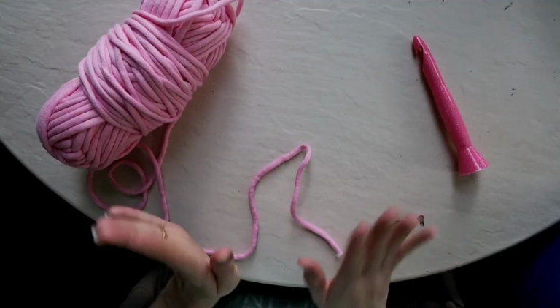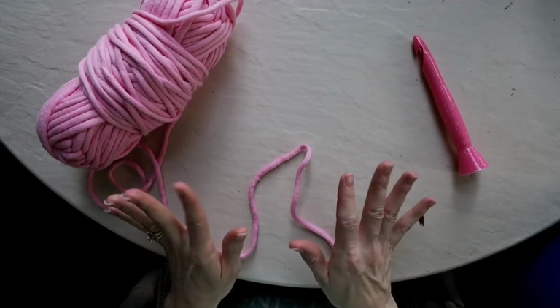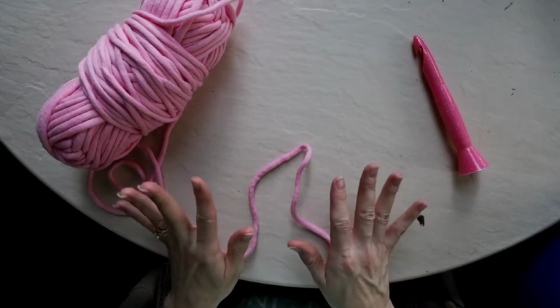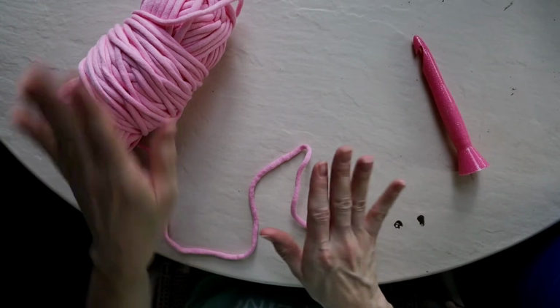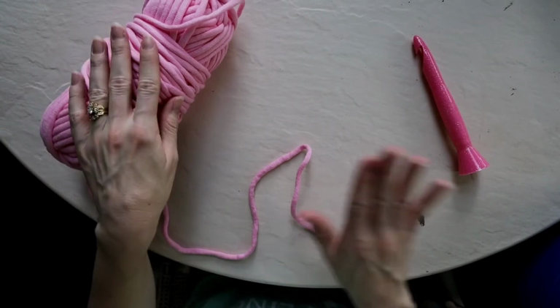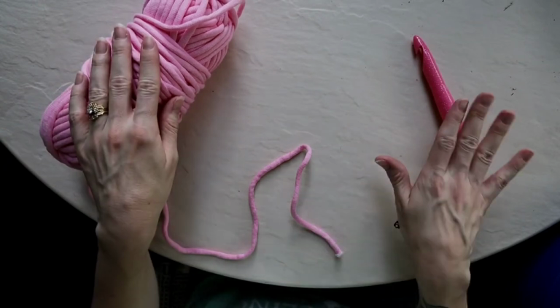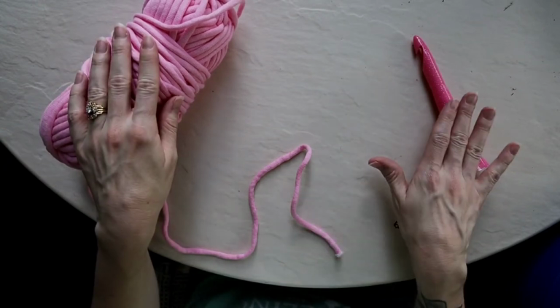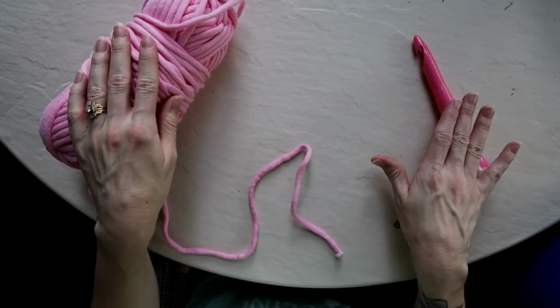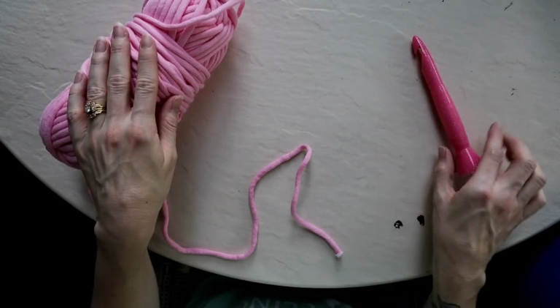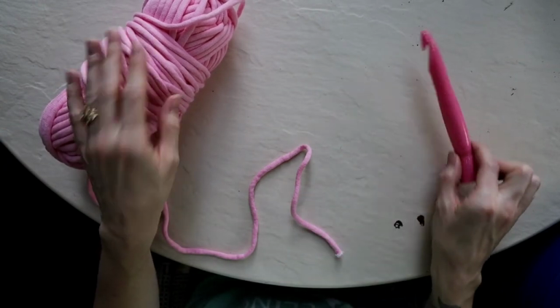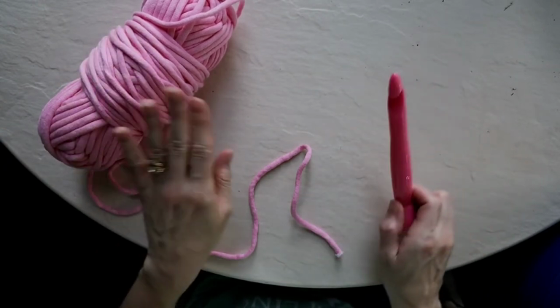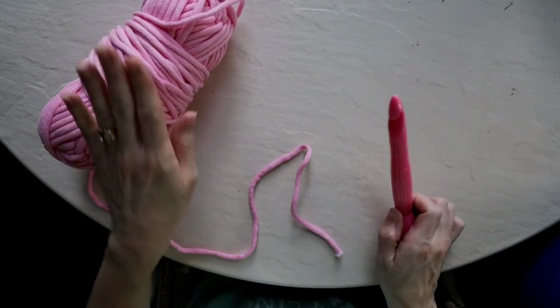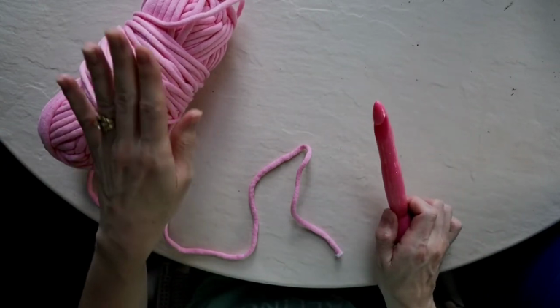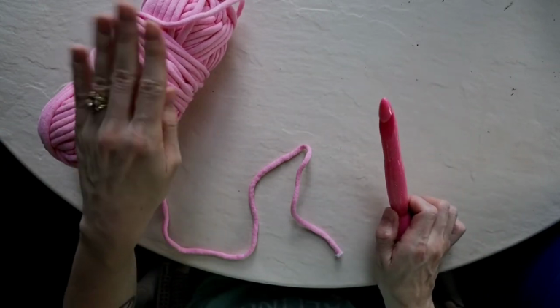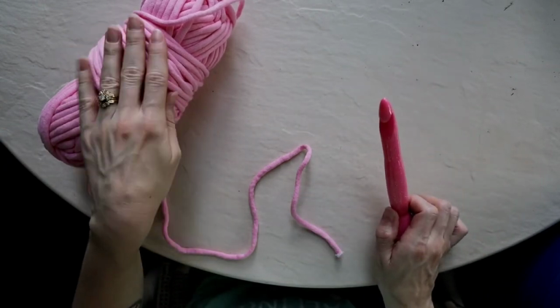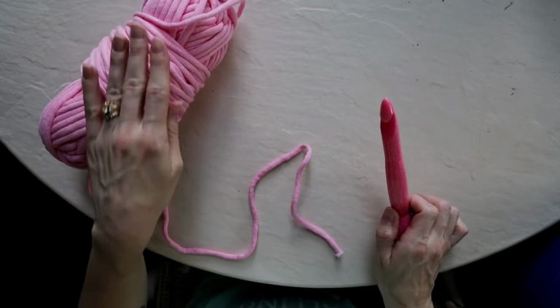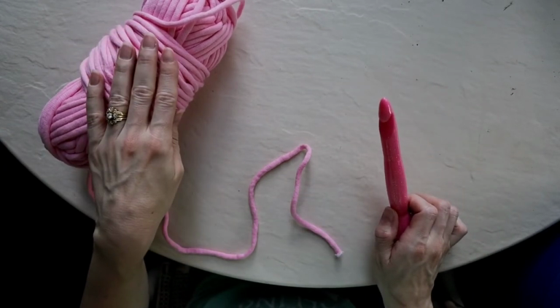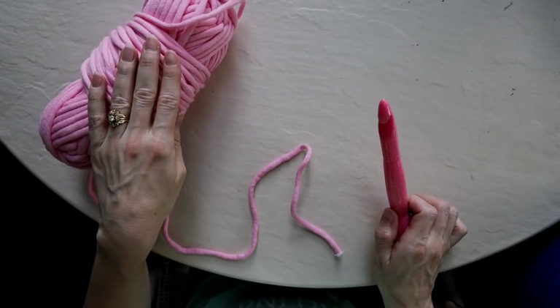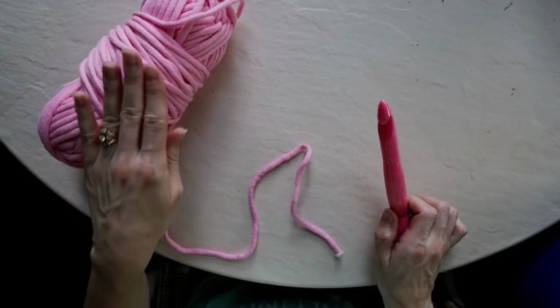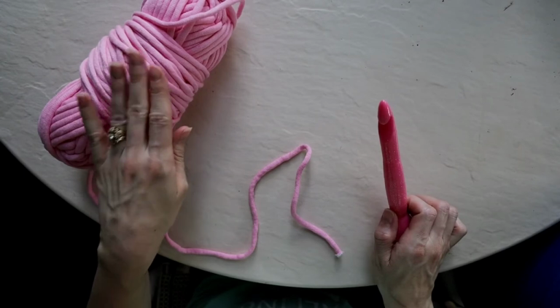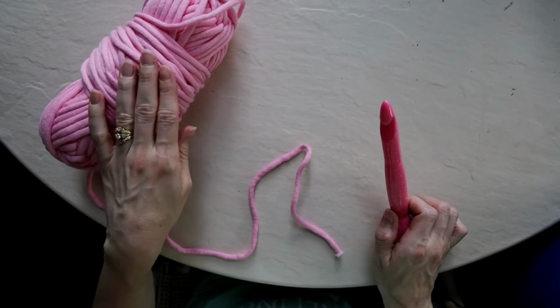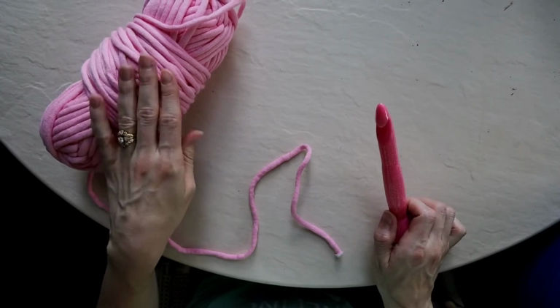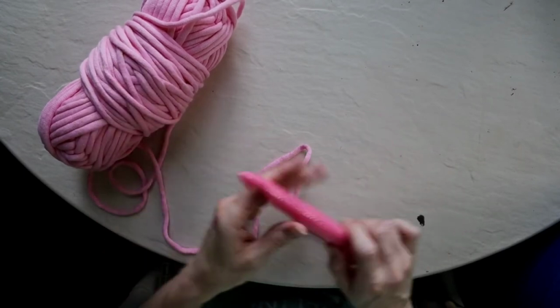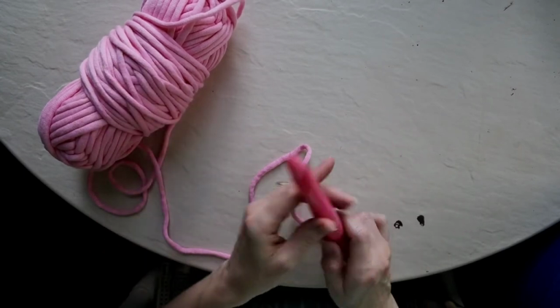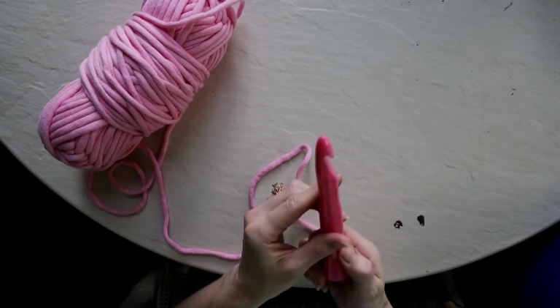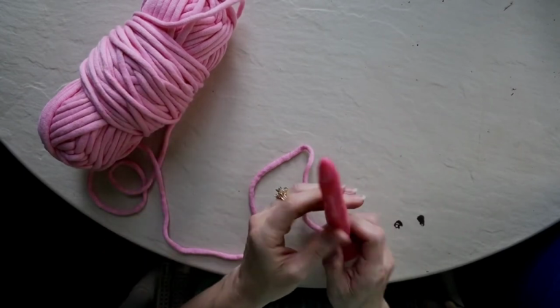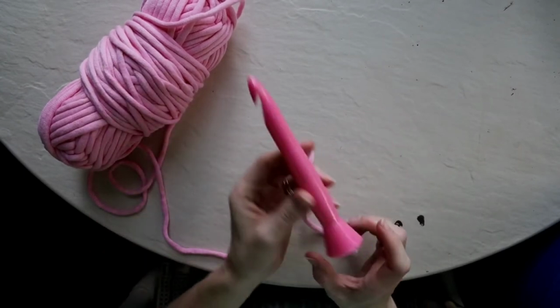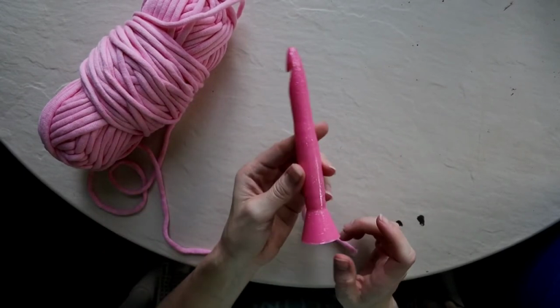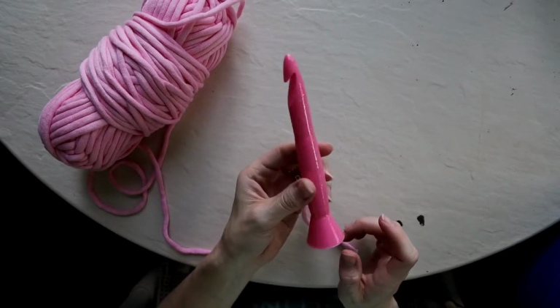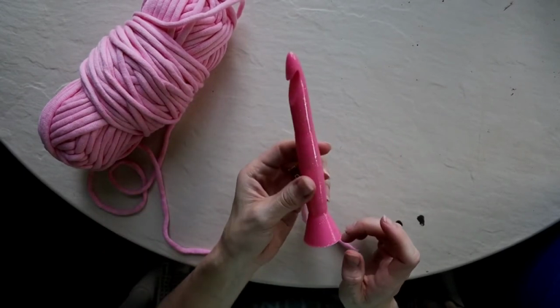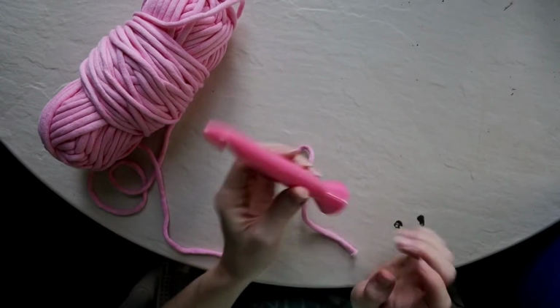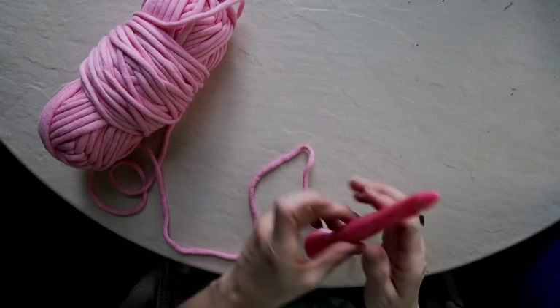Now that you've got your yarn and your hook — I am using a super bulky size 6 weight yarn and a 16 millimeter crochet hook — let's get started.